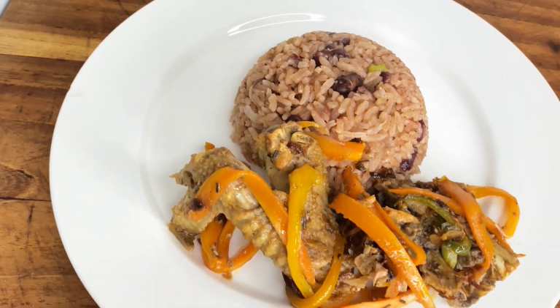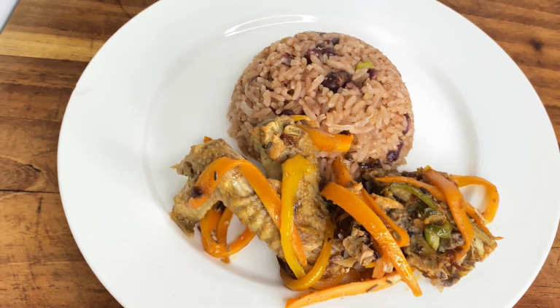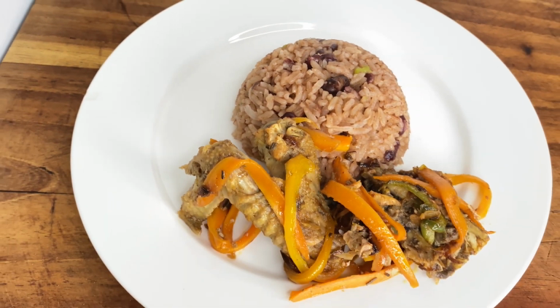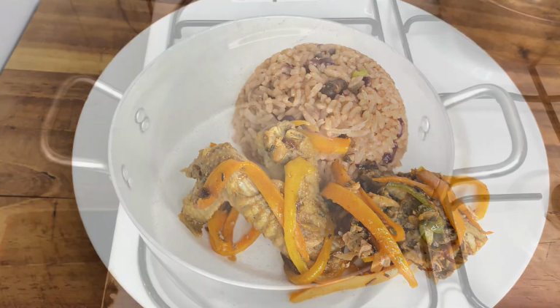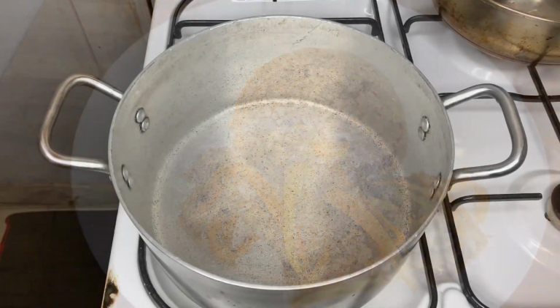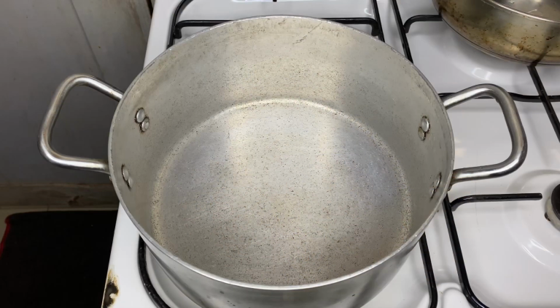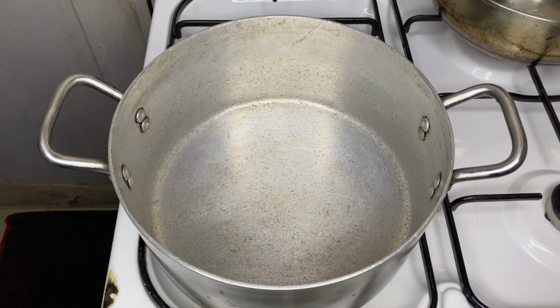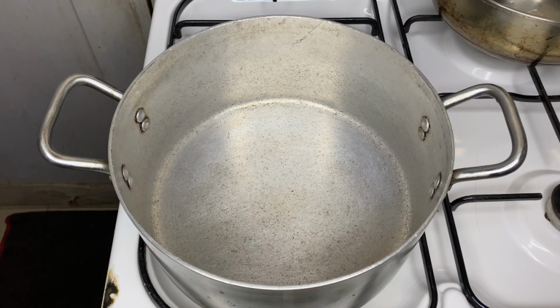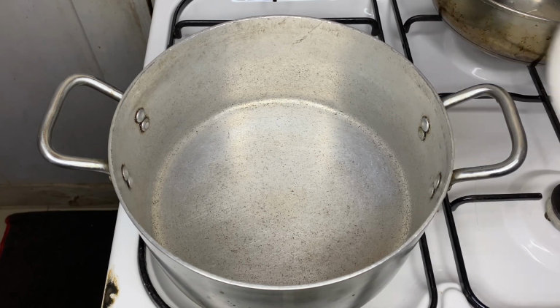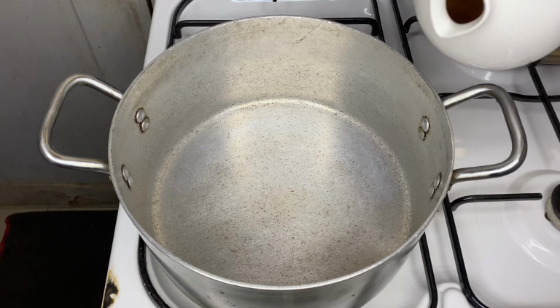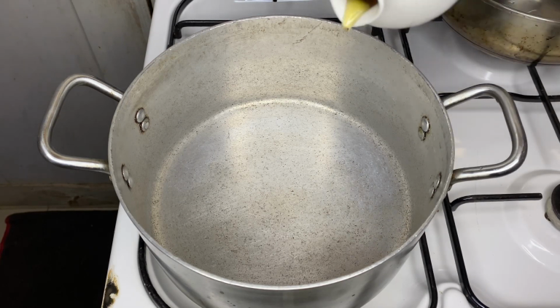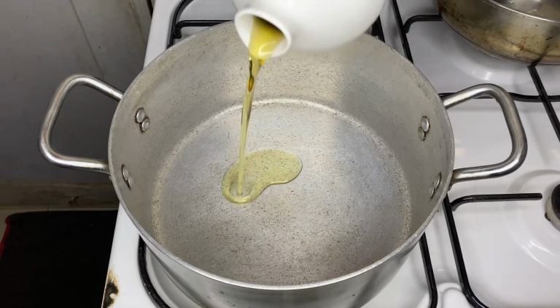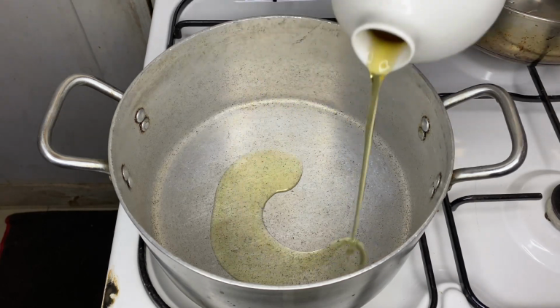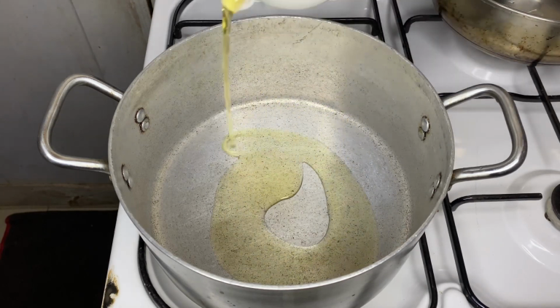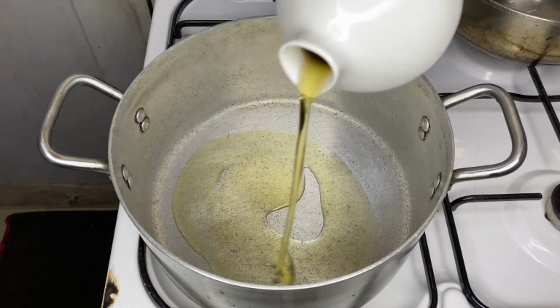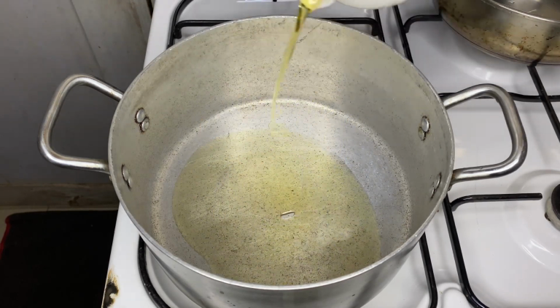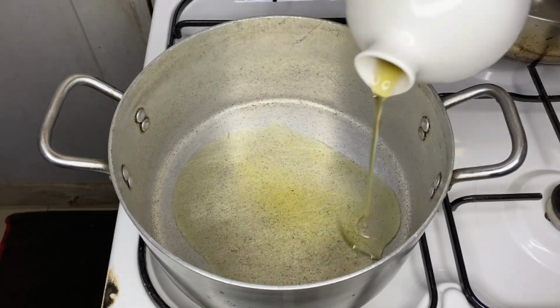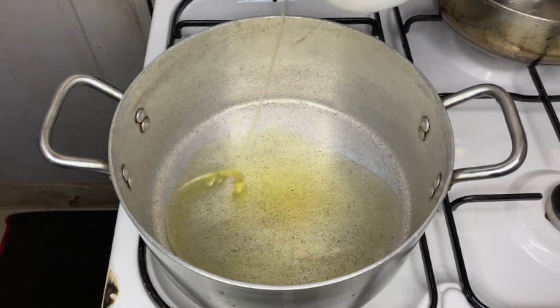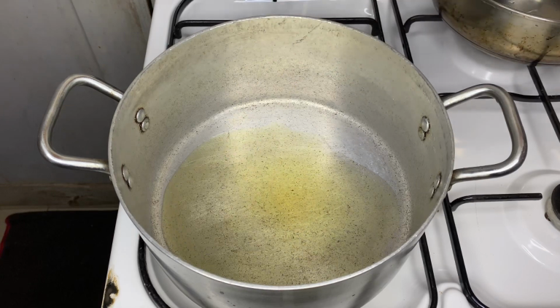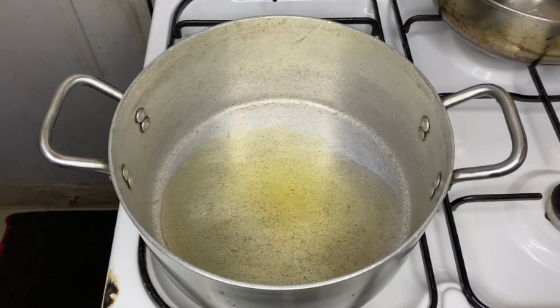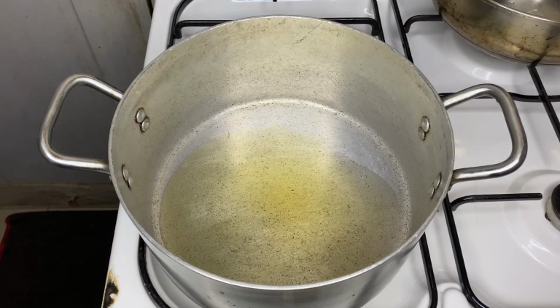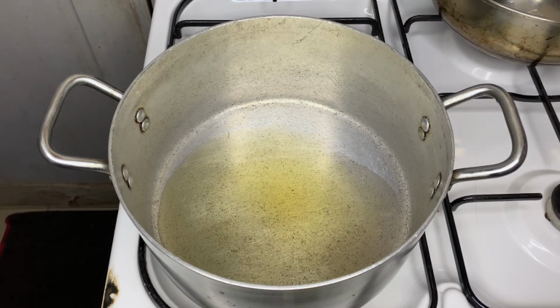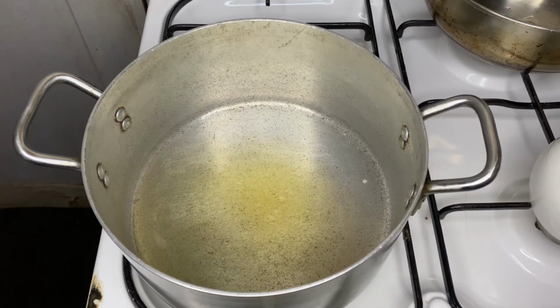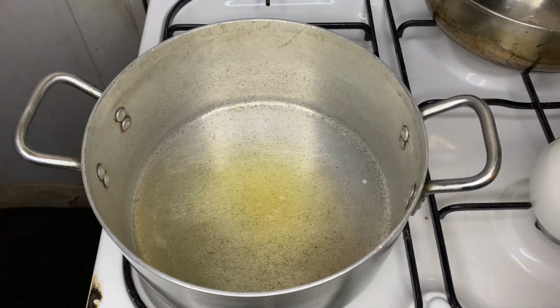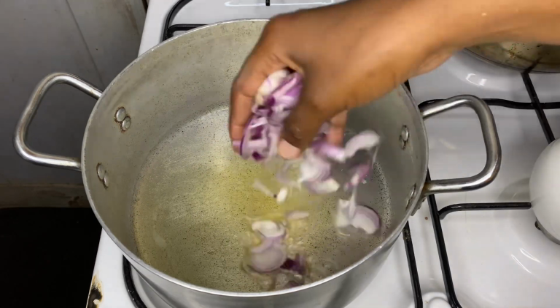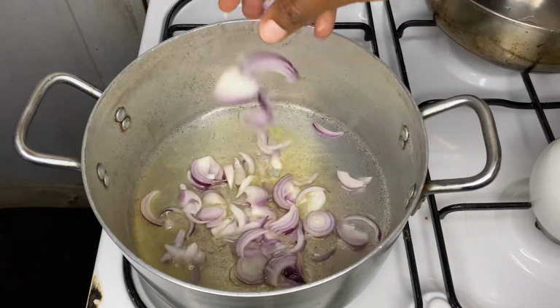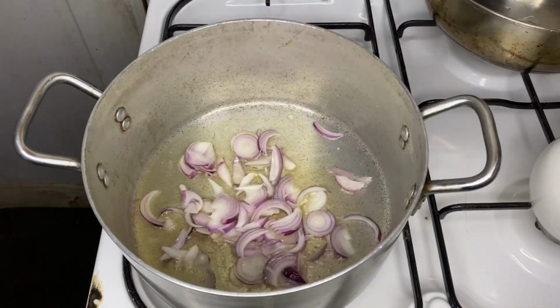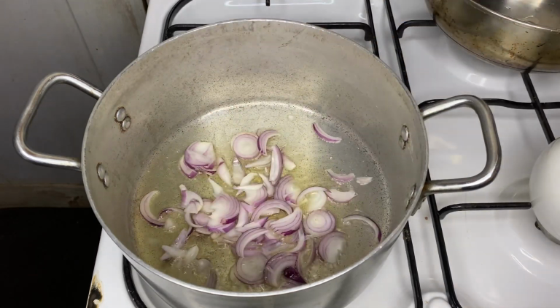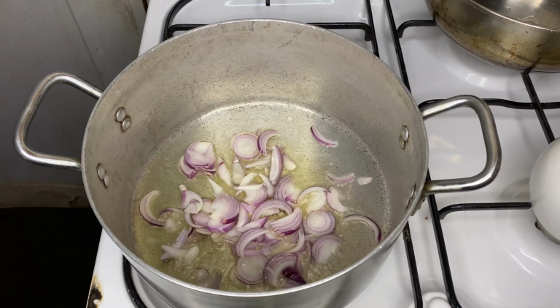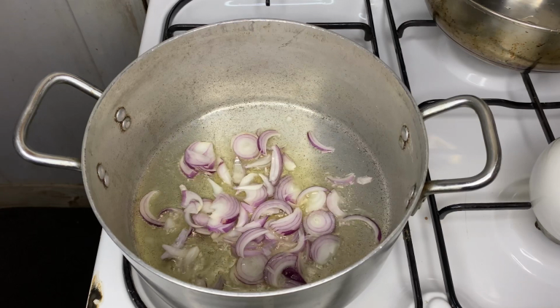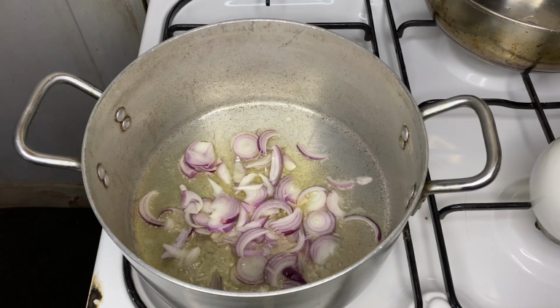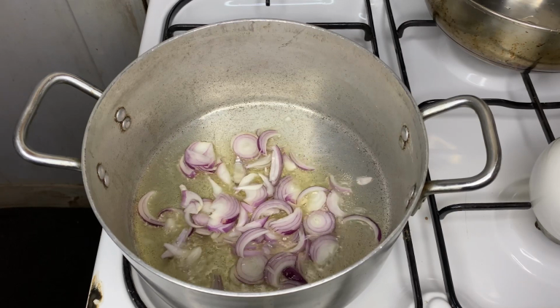Into your cooking pan or pot, you're going to be adding some oil — just a little bit of oil. Then we're going to be adding our onions, well-chopped onions in any shape or size that you like. Then you're going to be mixing it around.